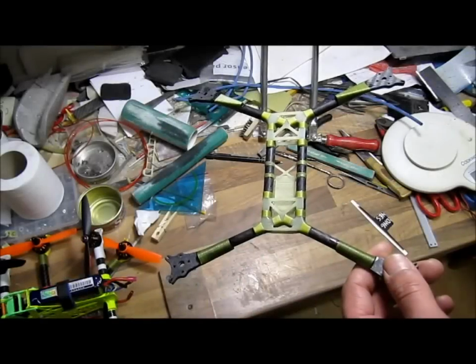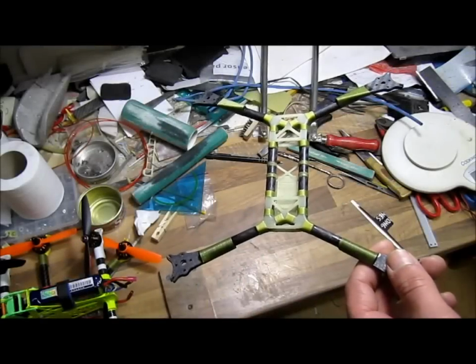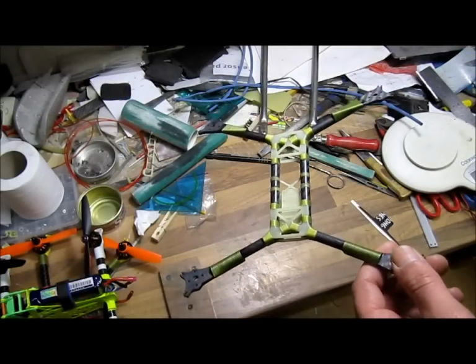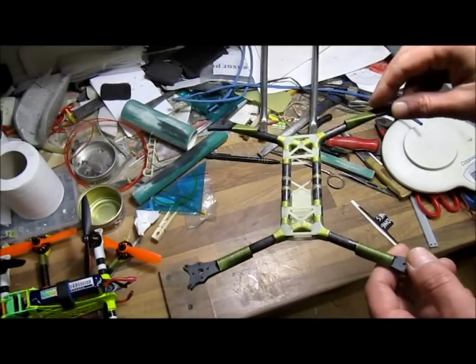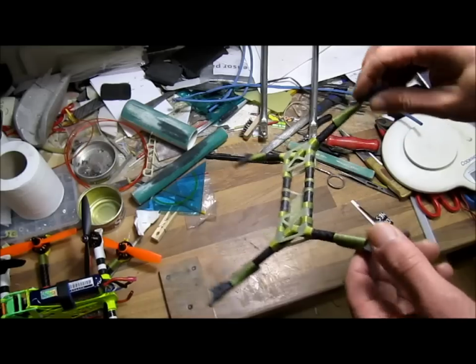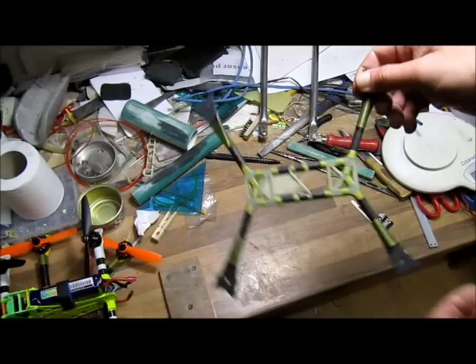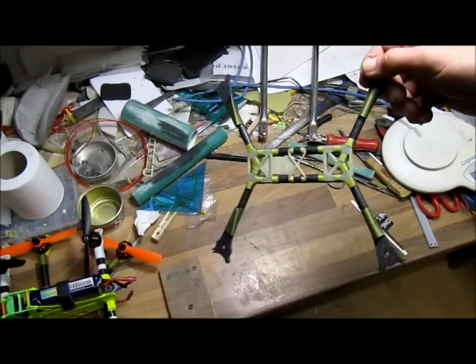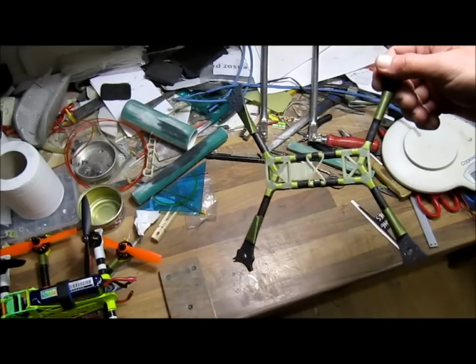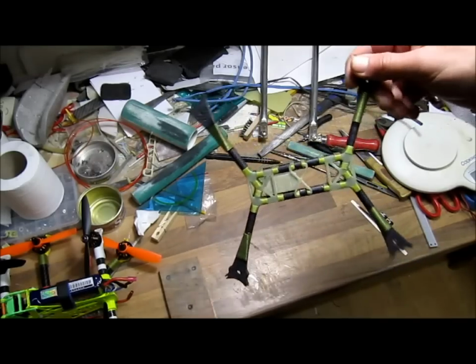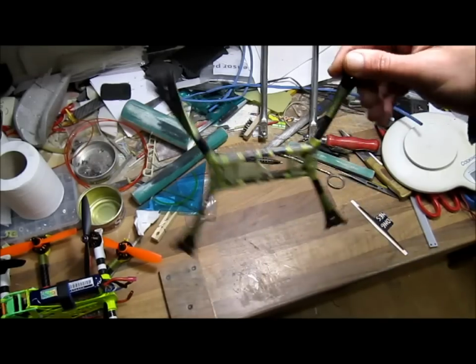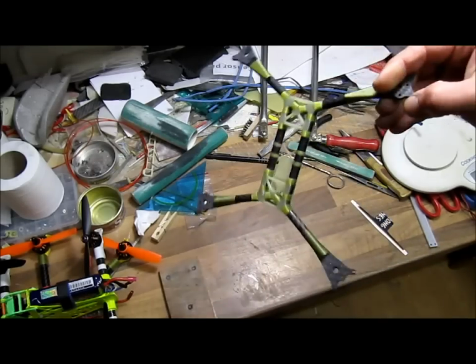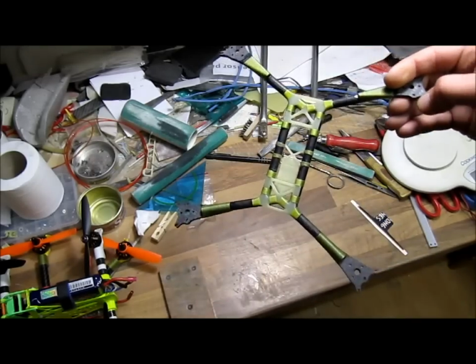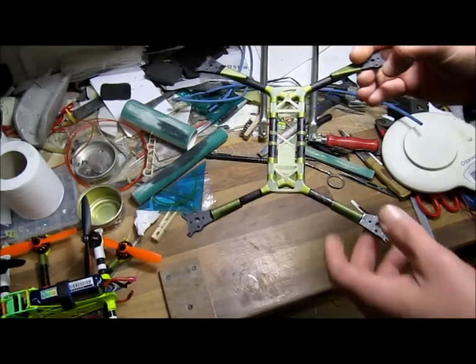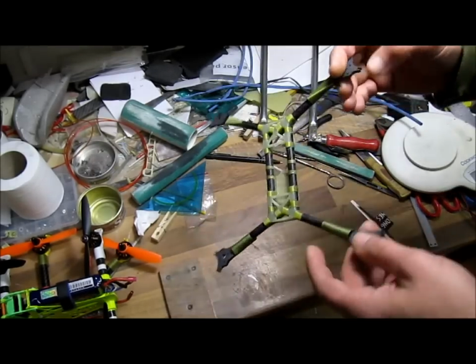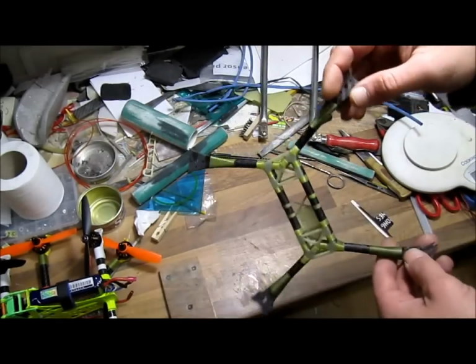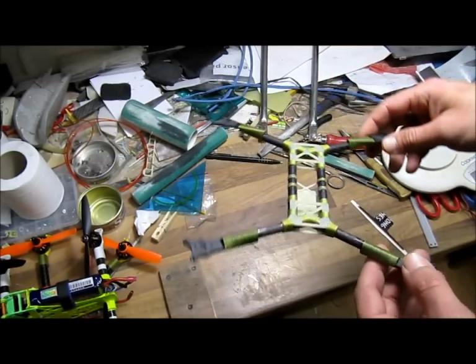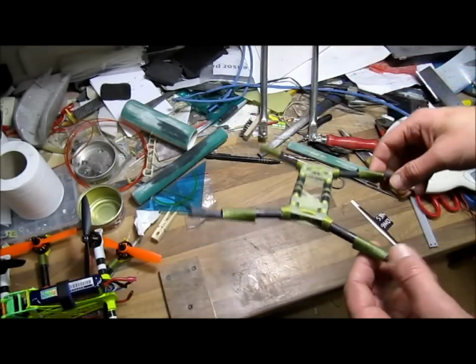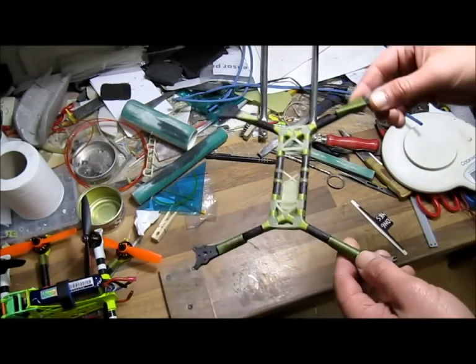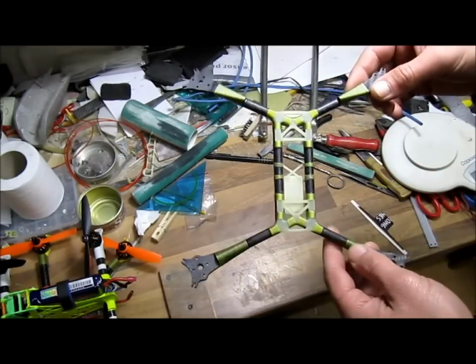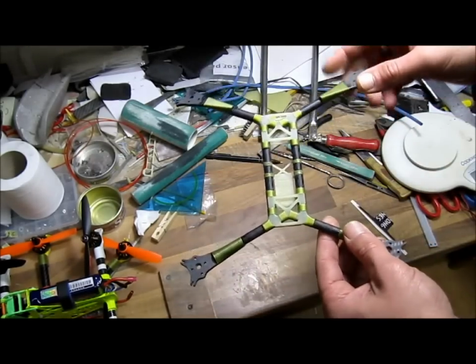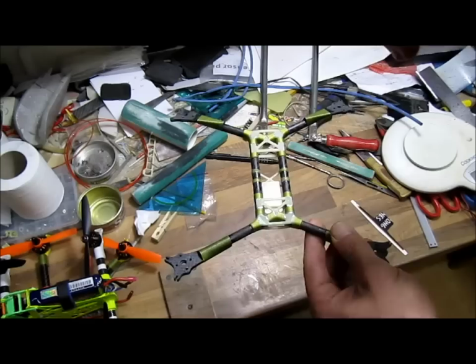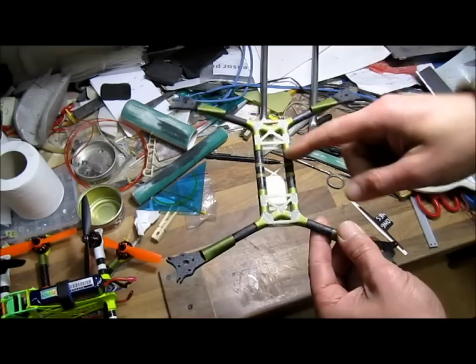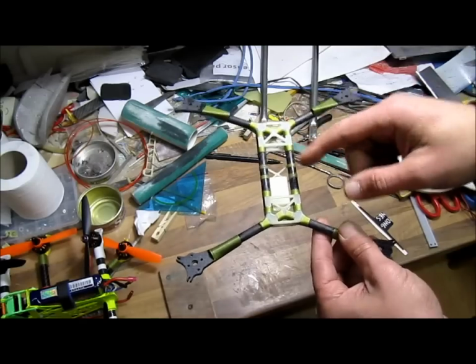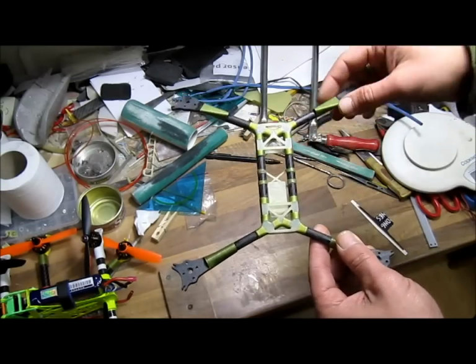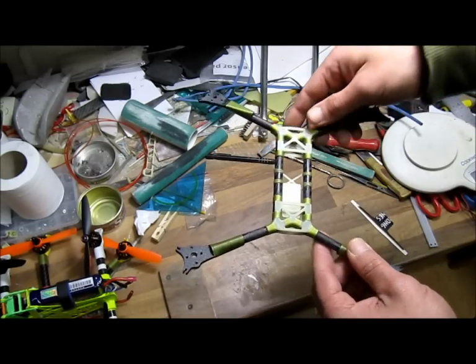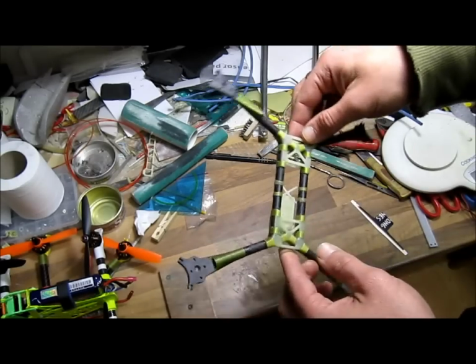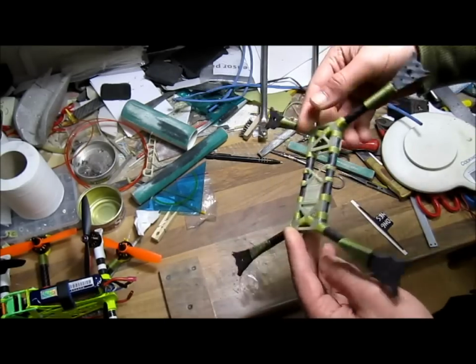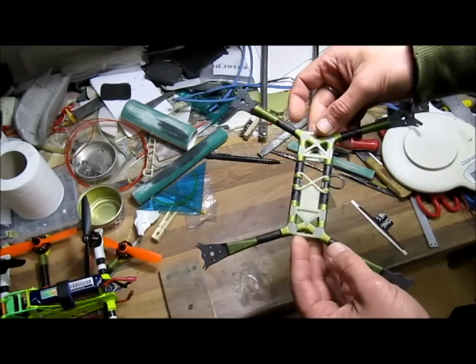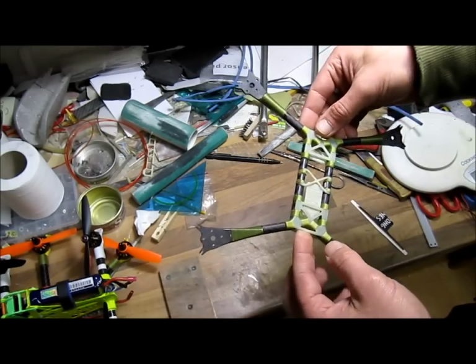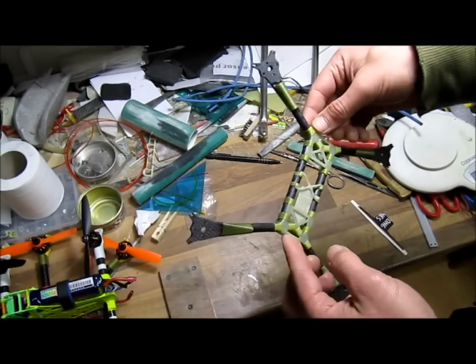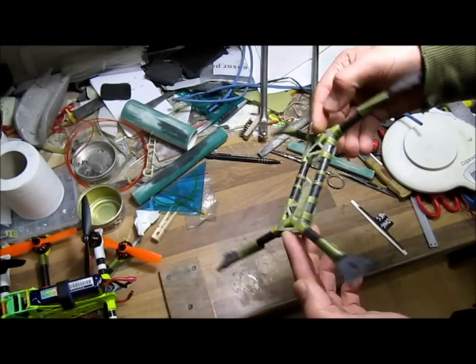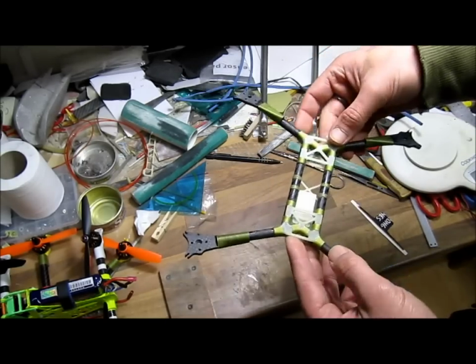Hello! Things are cooking non-stop in my garage. I have another frame, yet another experiment, another thing is different. So I want to claim it as the lightest frame for mini size quad.